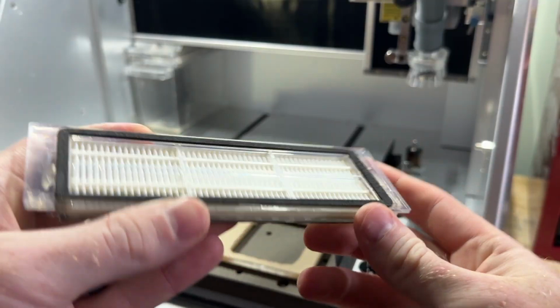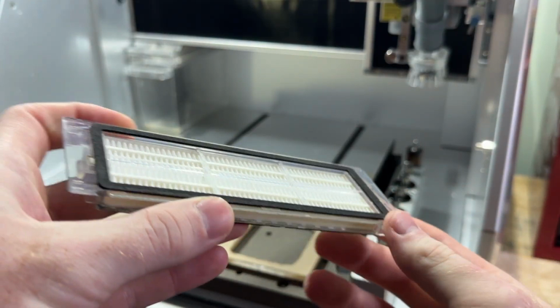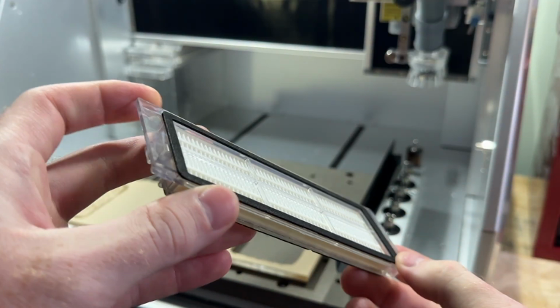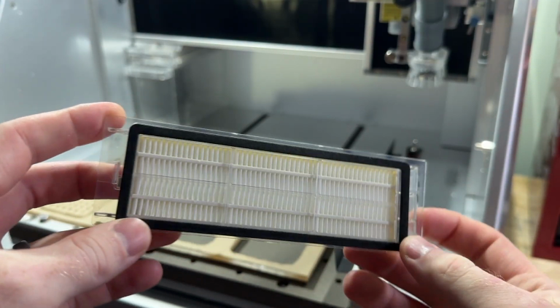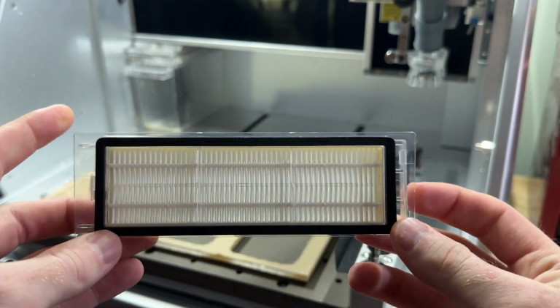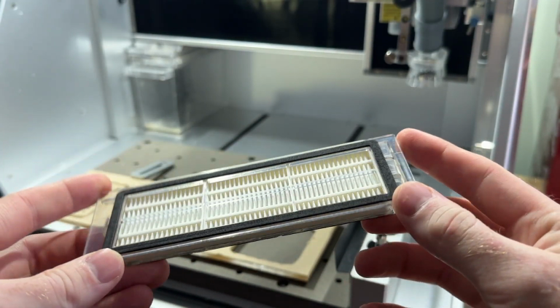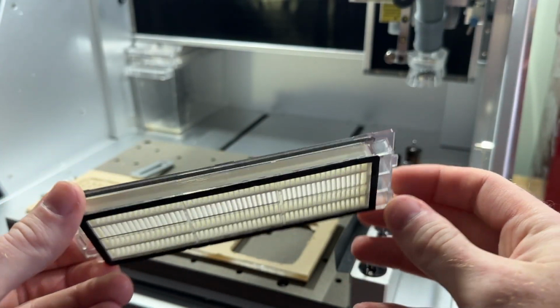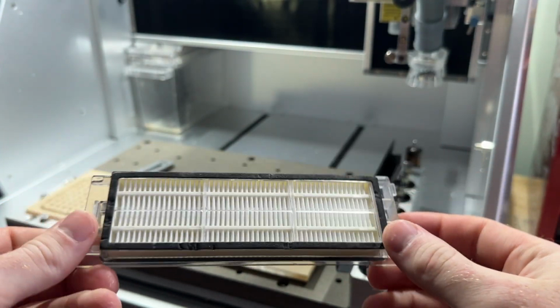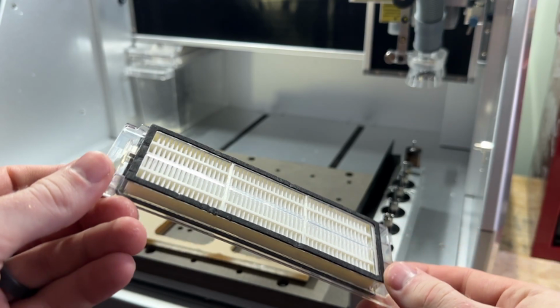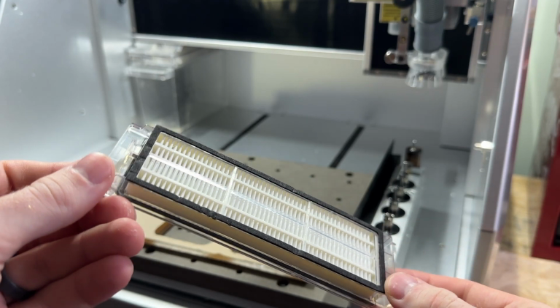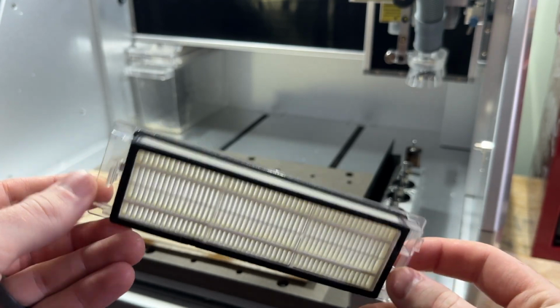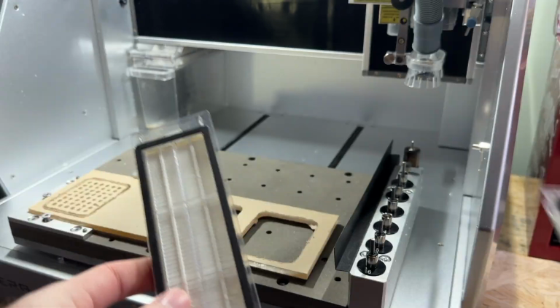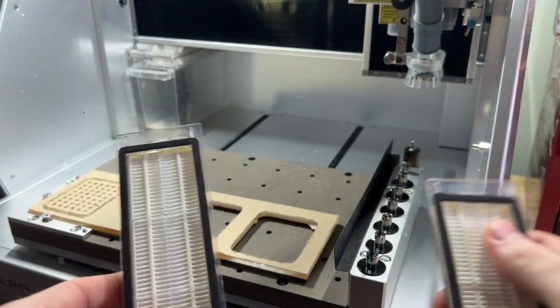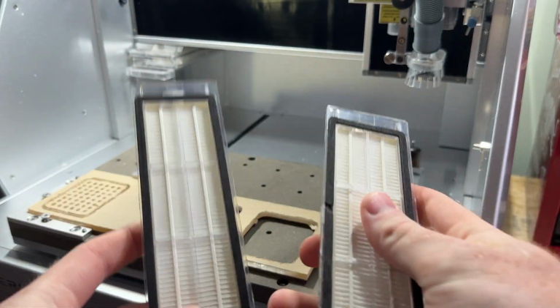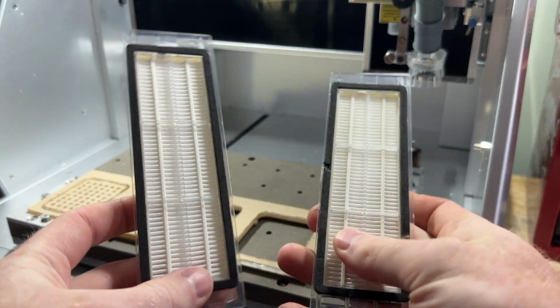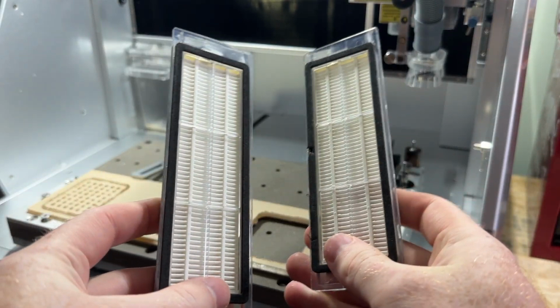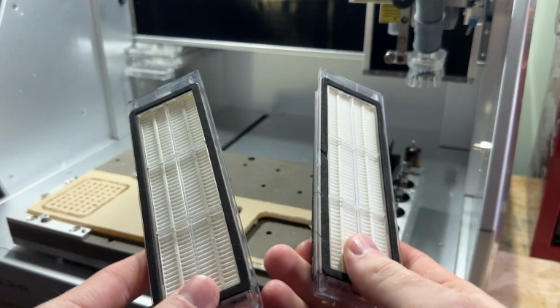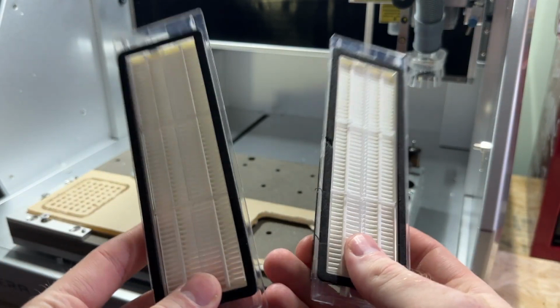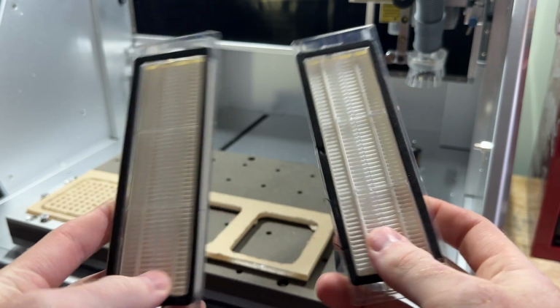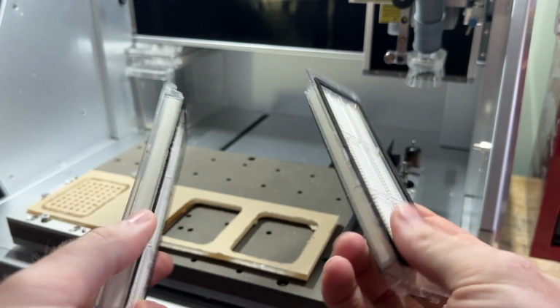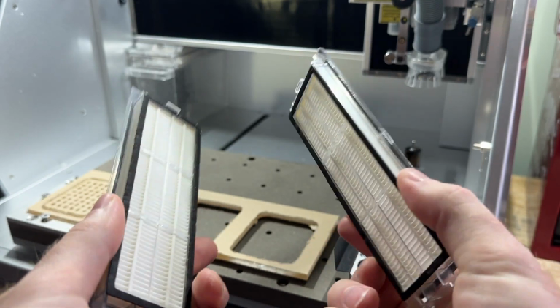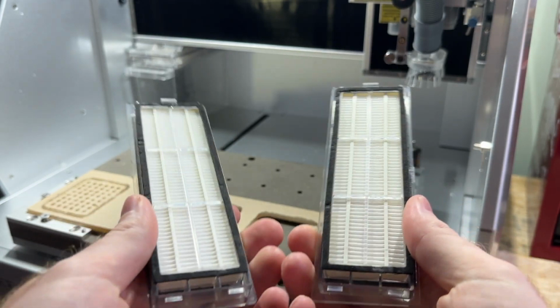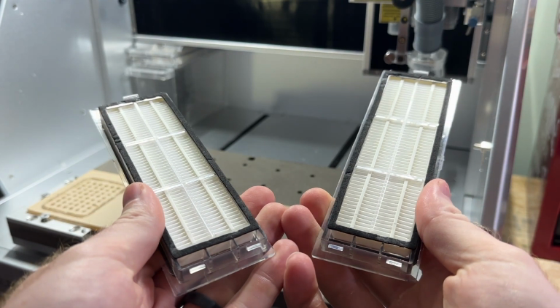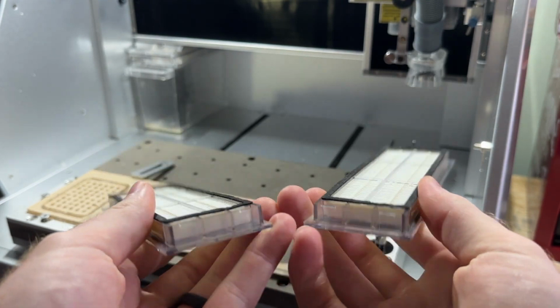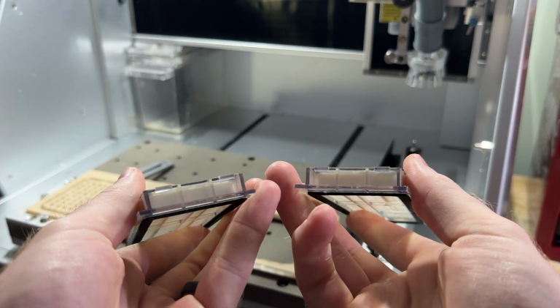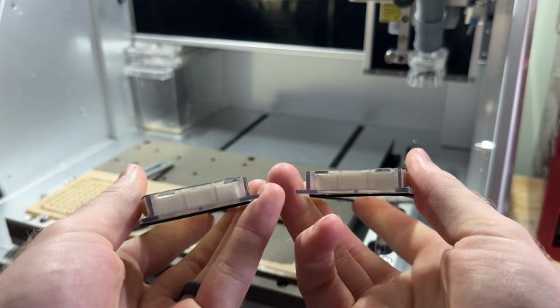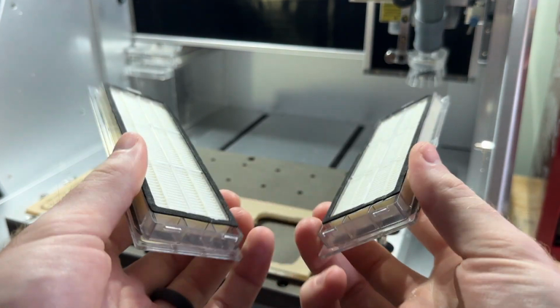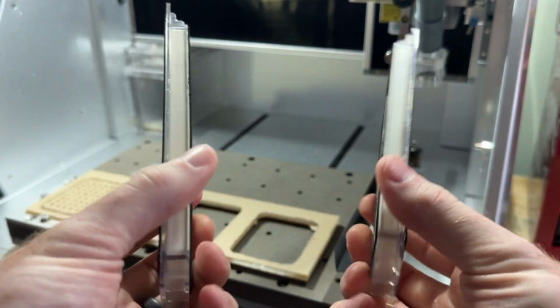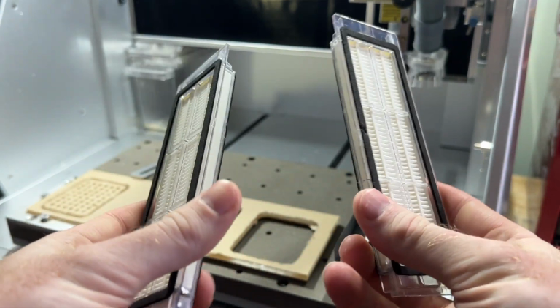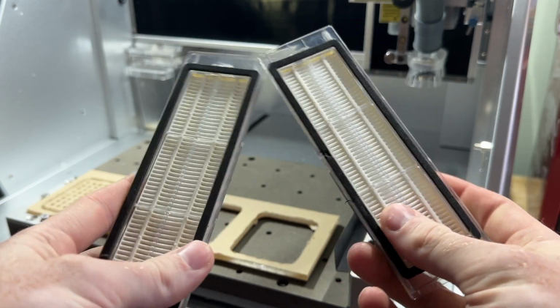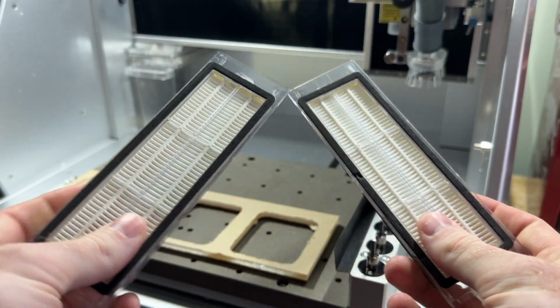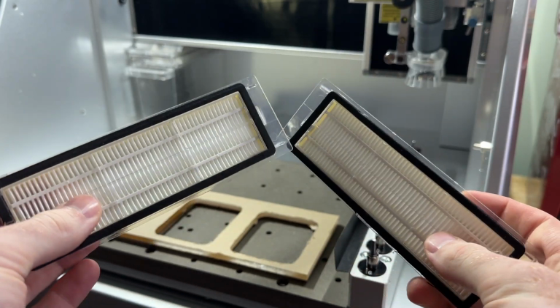You can order replacement filters from the Makeara store. Upon receiving the replacement, you may notice it is slightly different from the original filter which shipped with your machine. The newer filter design is a bit bigger than the original, which allows for a tighter fit and better overall performance.